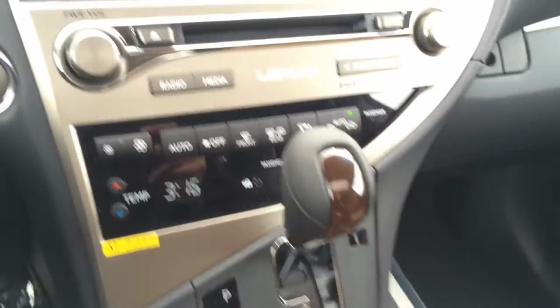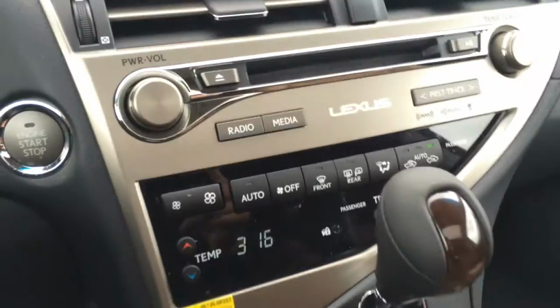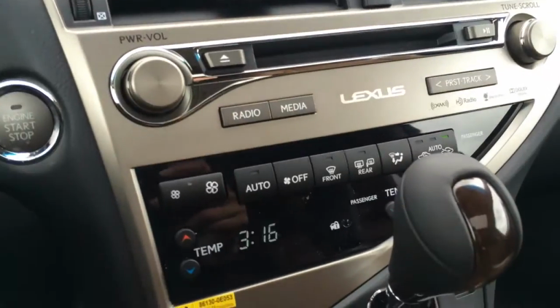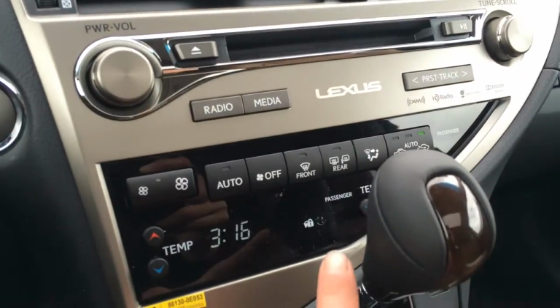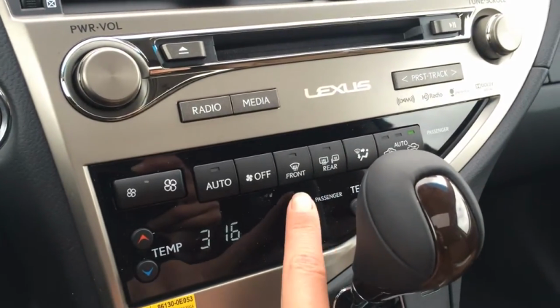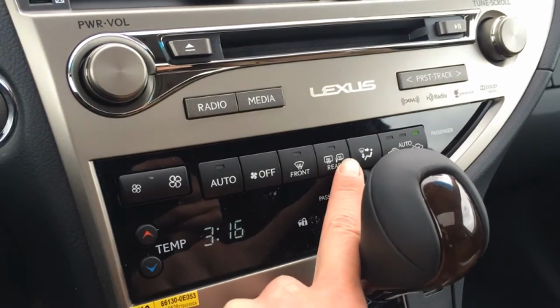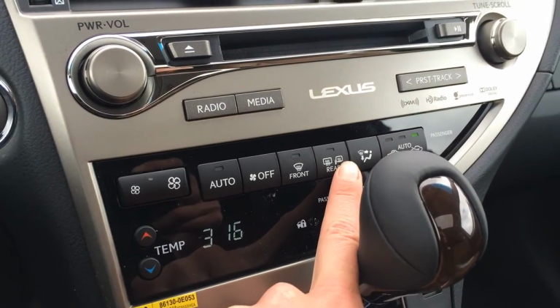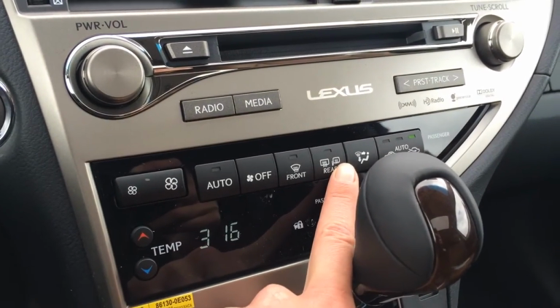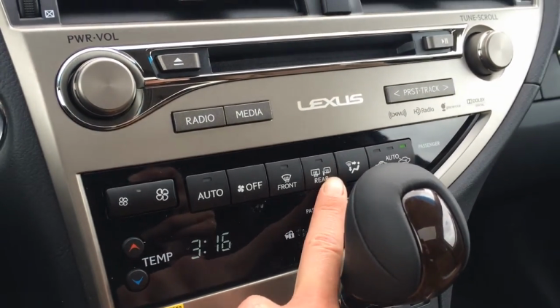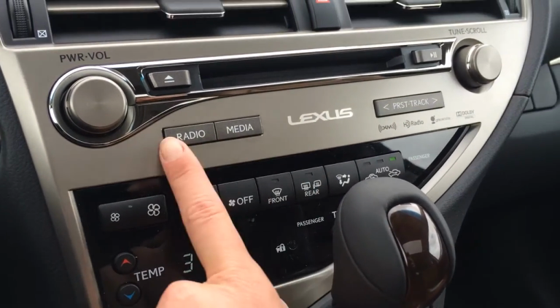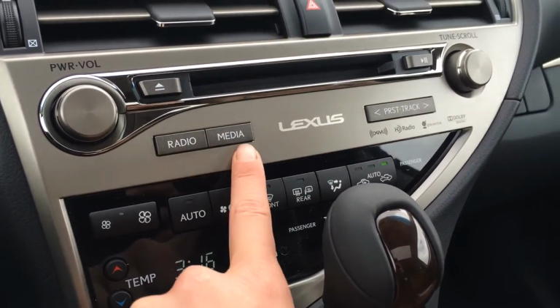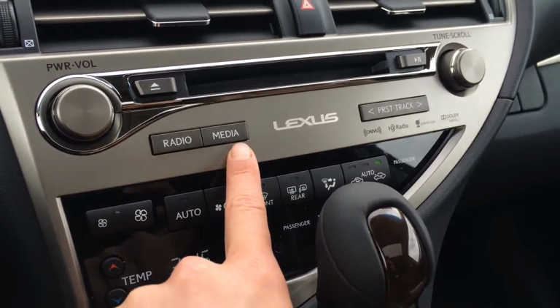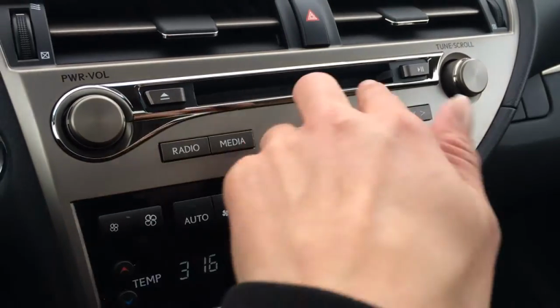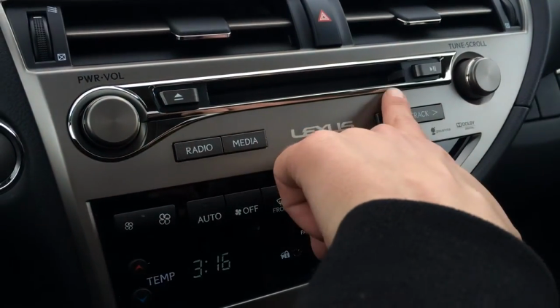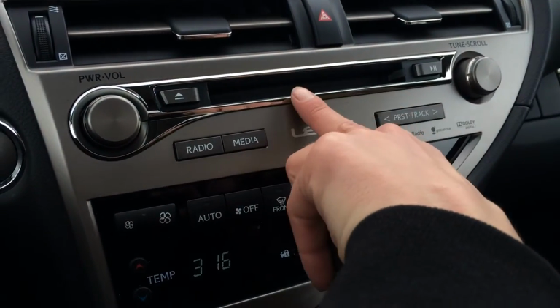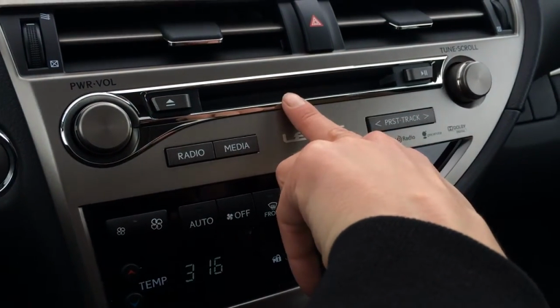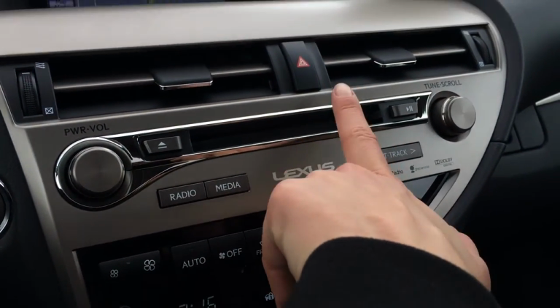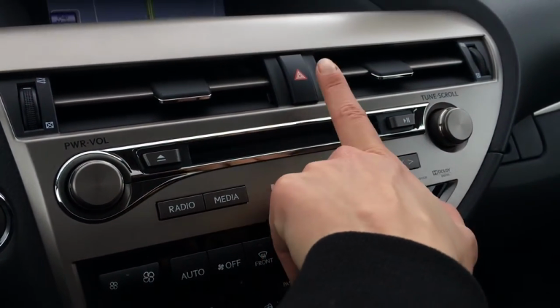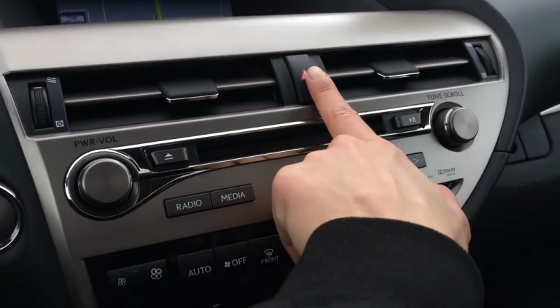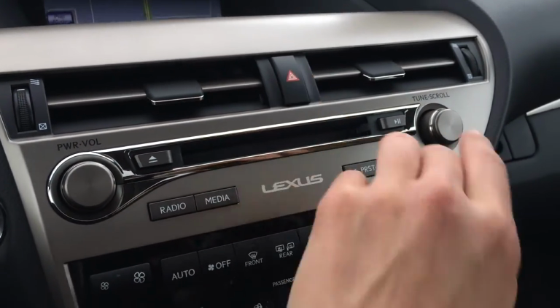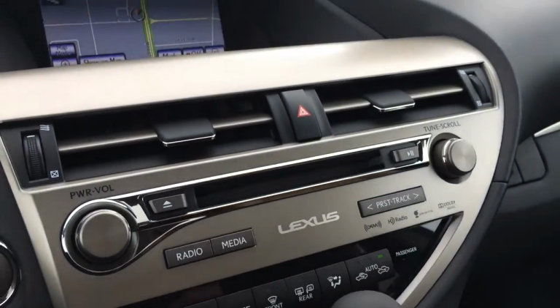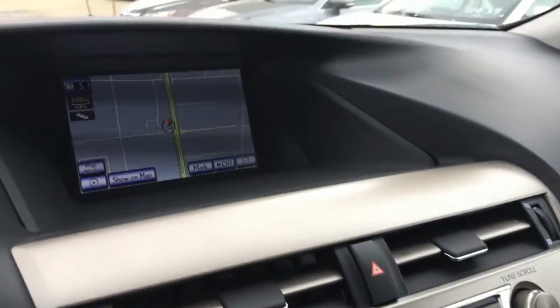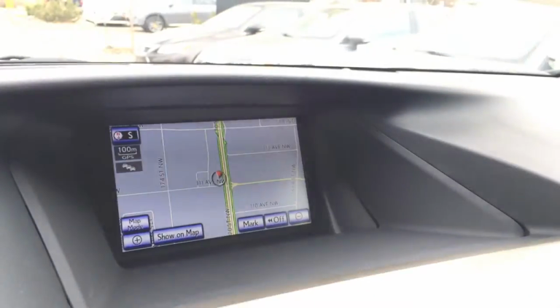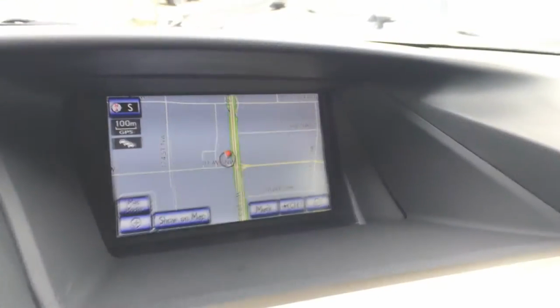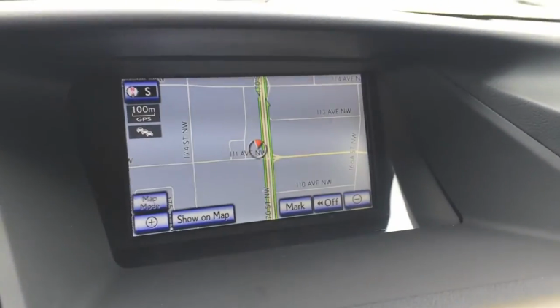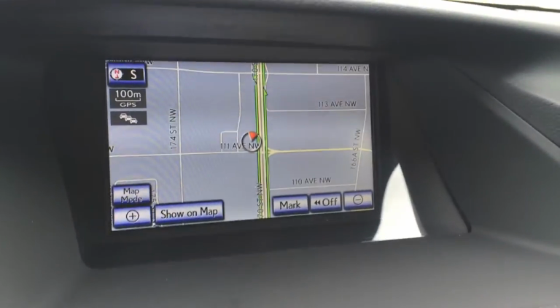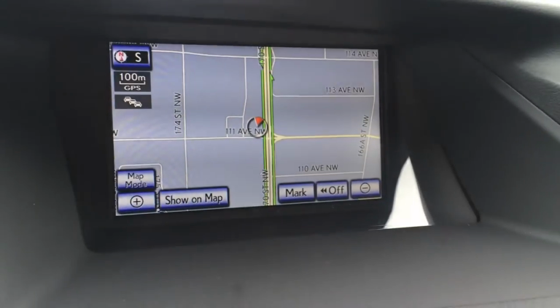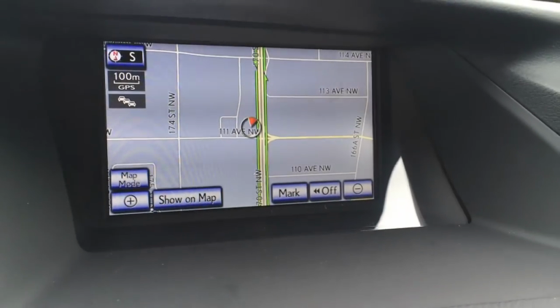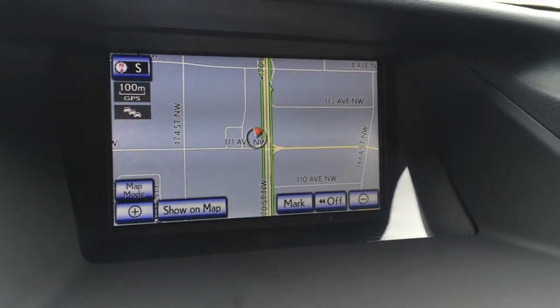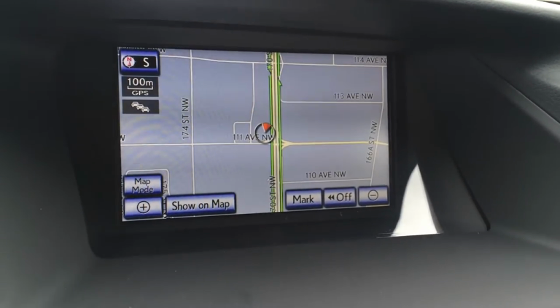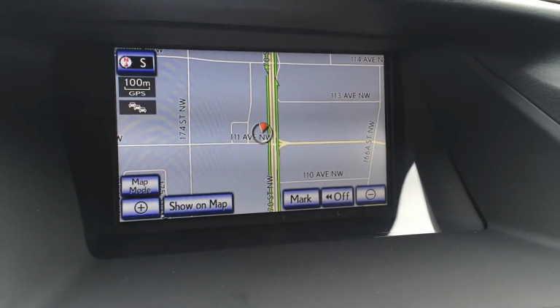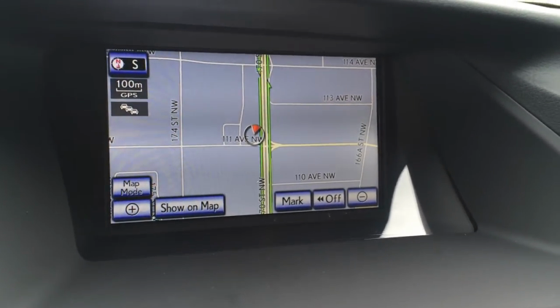You have front and rear defrost, heated side mirrors, shortcut buttons for your audio, disc loader, and hazard lights. And then you have your display screen, which houses your navigation as well as your backup camera.